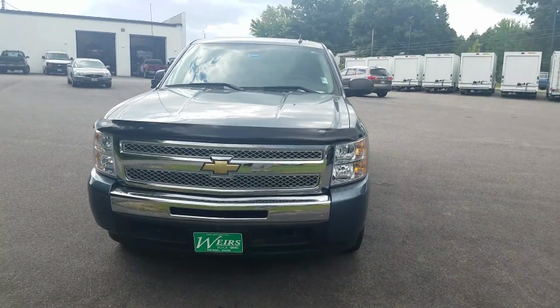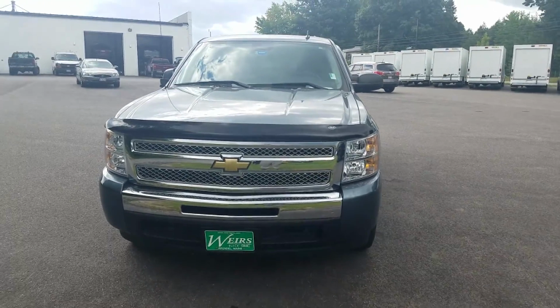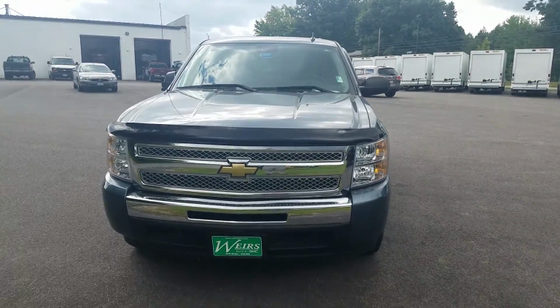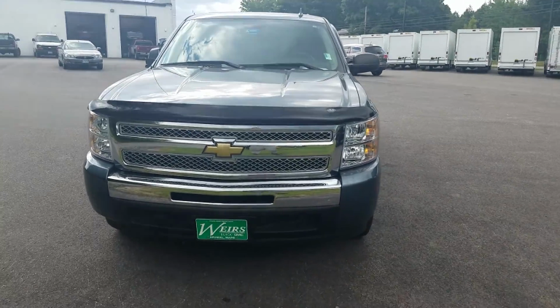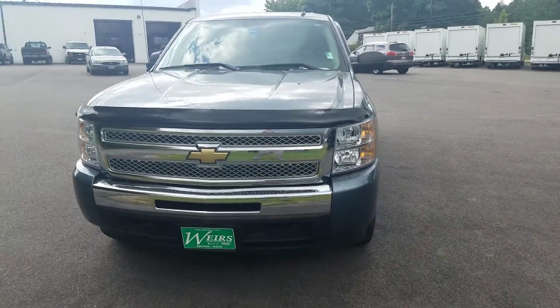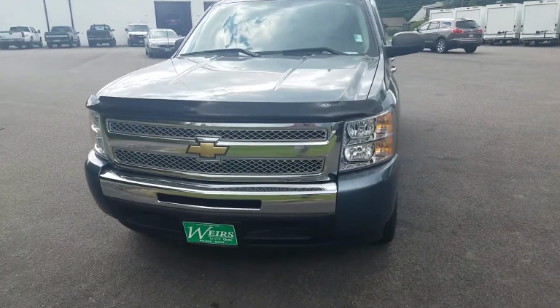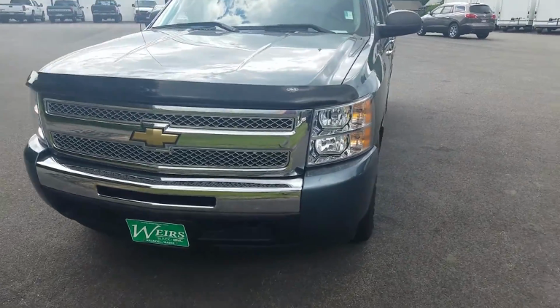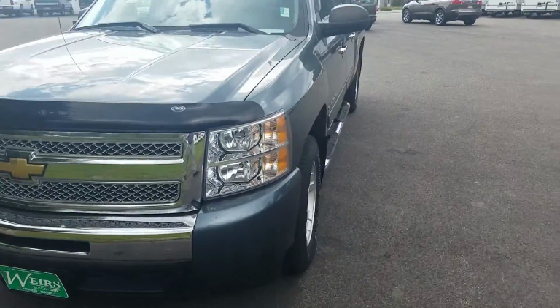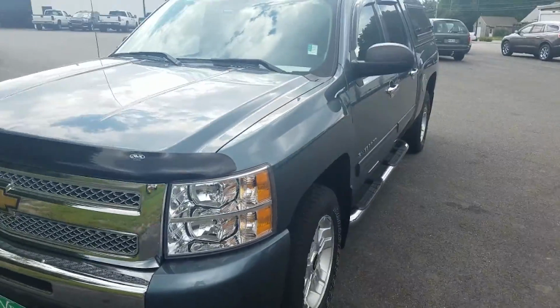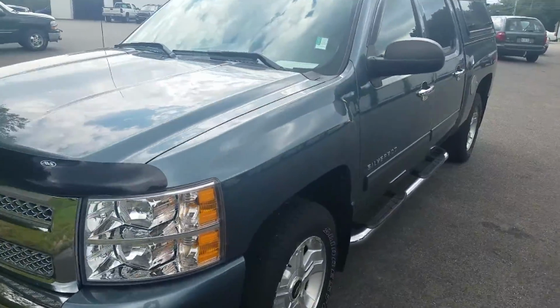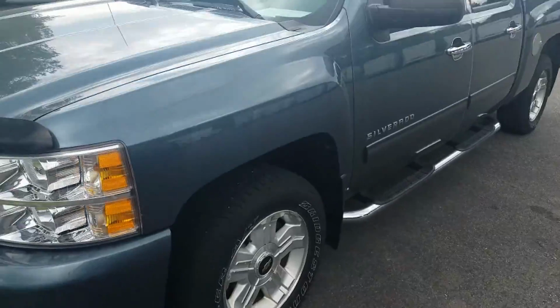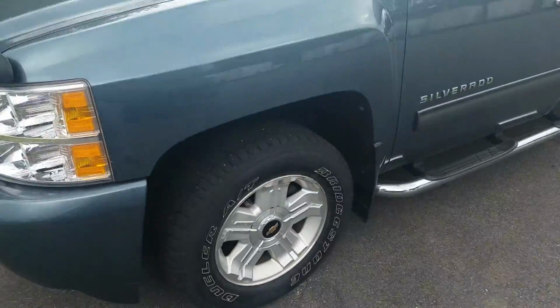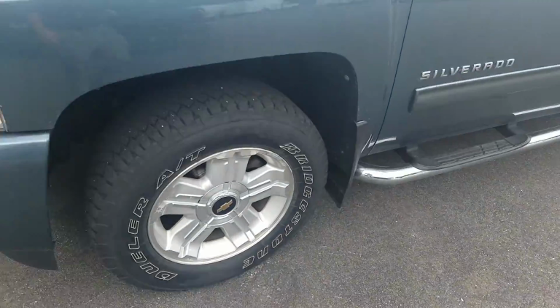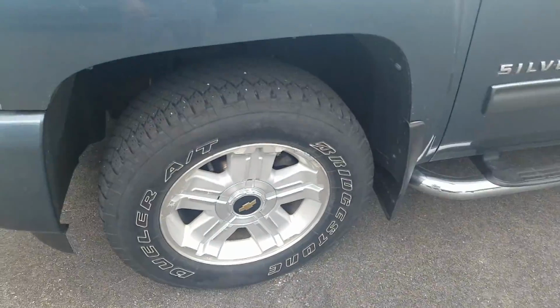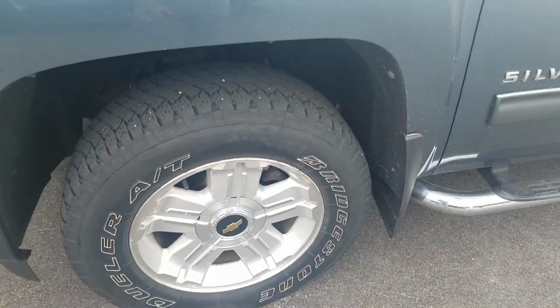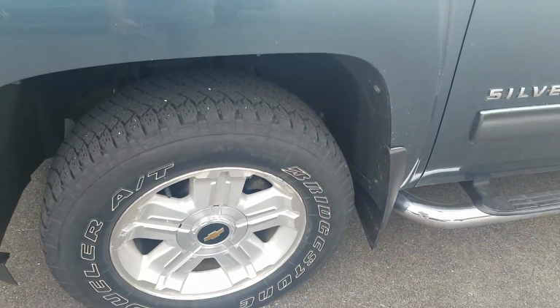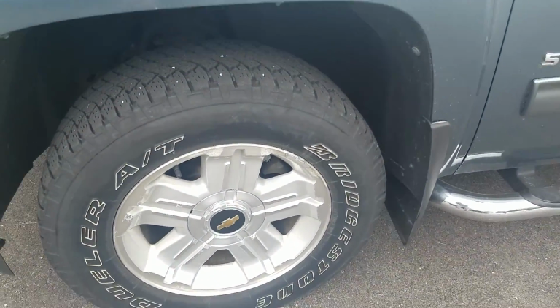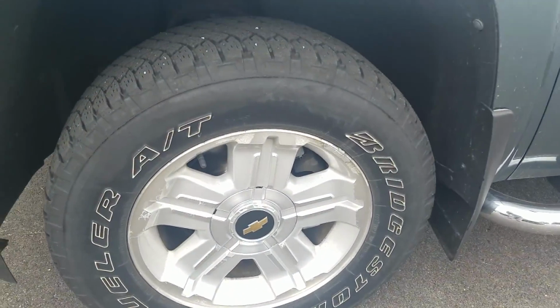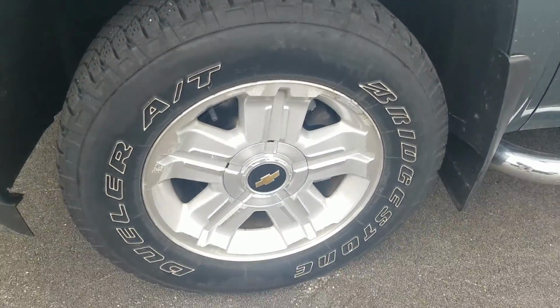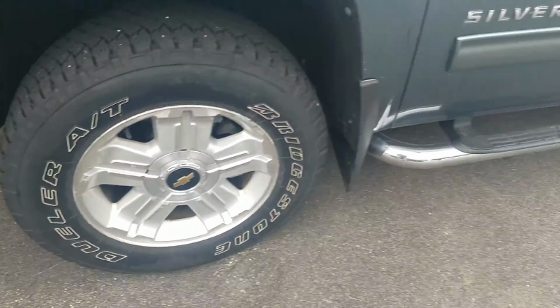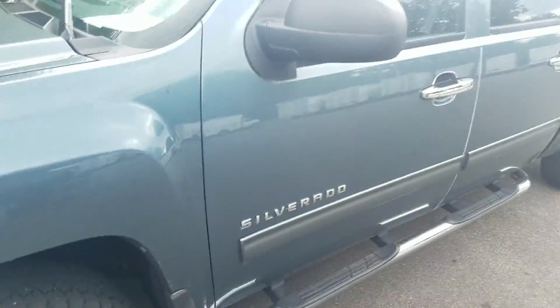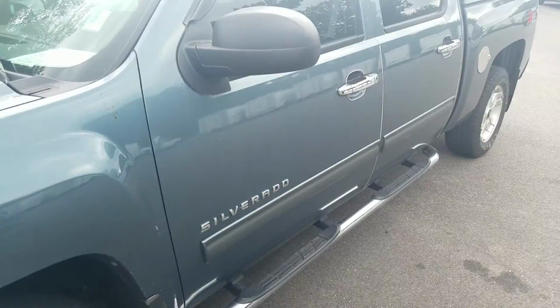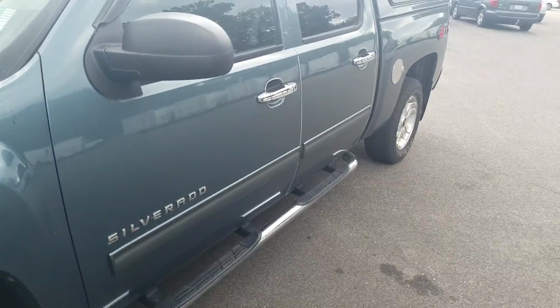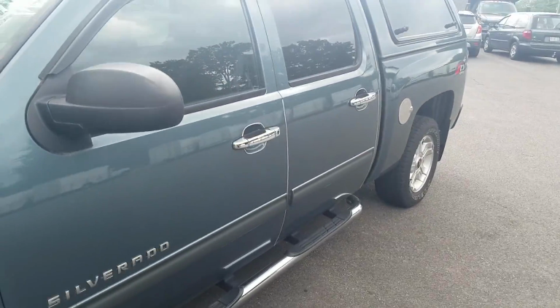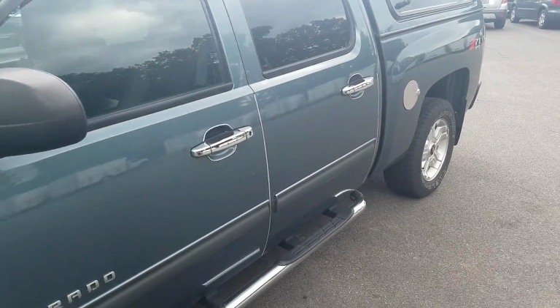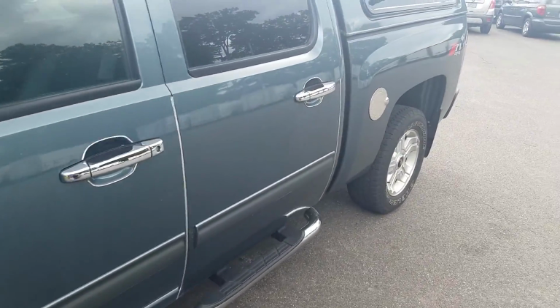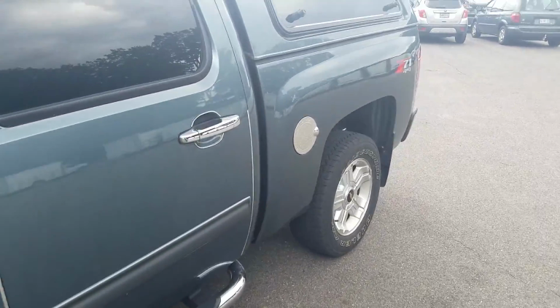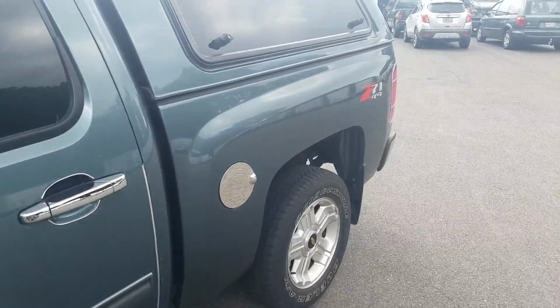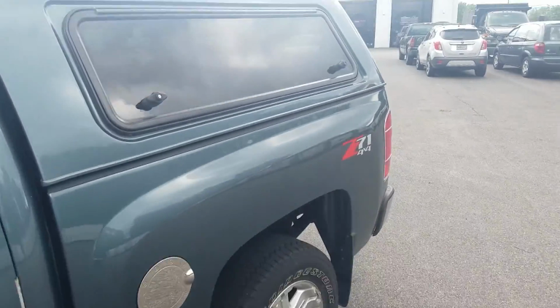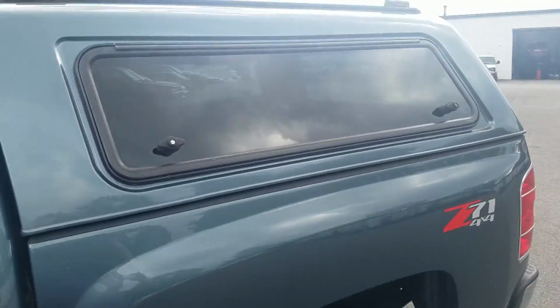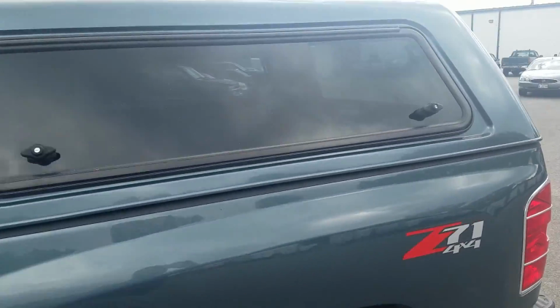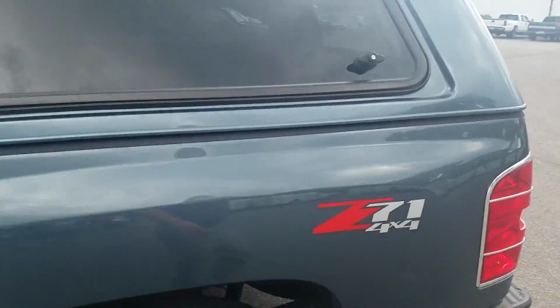How's it going? Just wanted to take a quick walk around video for you — some of the inventory we have here on our lot so you can put your eyes on it. This is a 2010 Chevy Silverado 1500 crew cab. Great shape, got the color match cap on it.